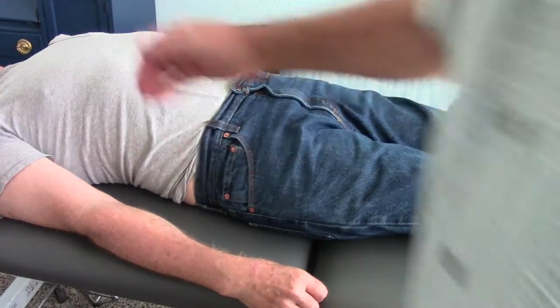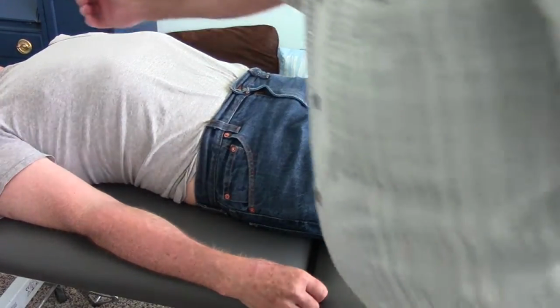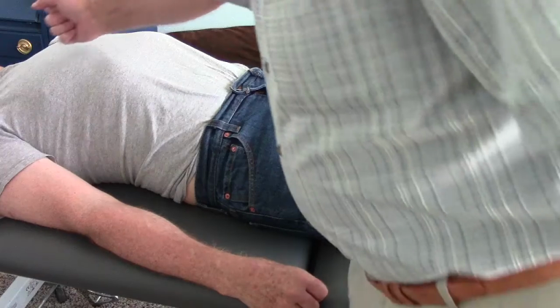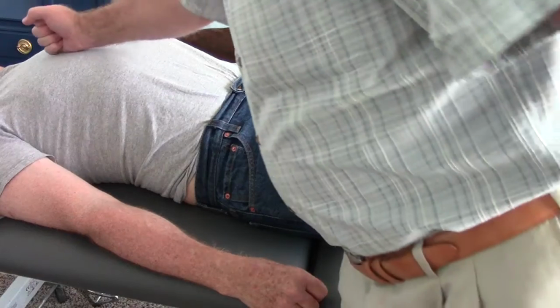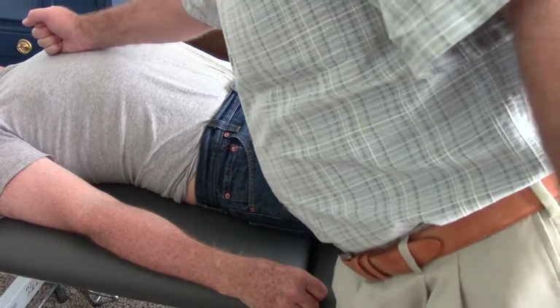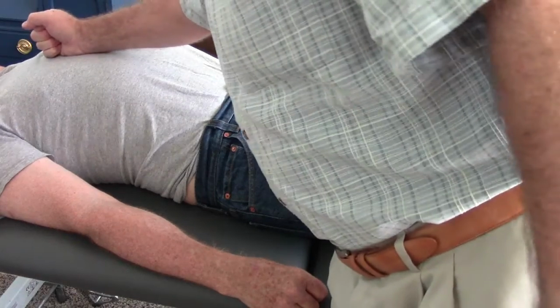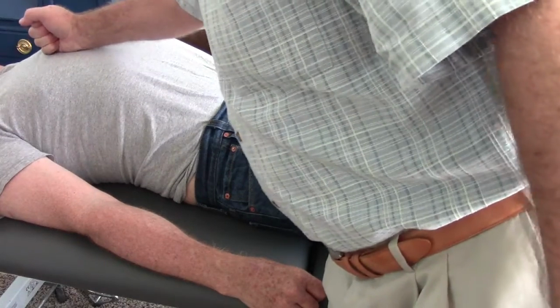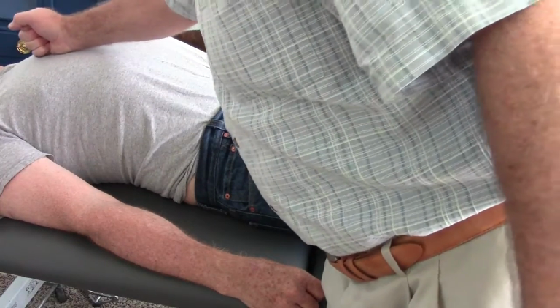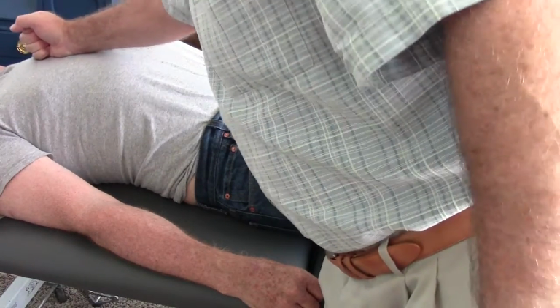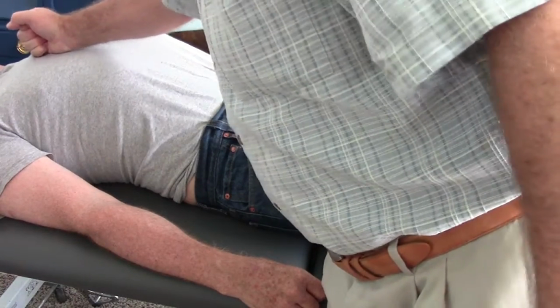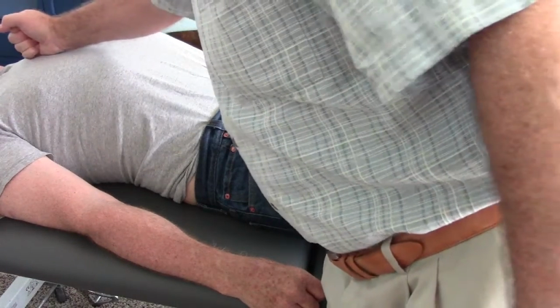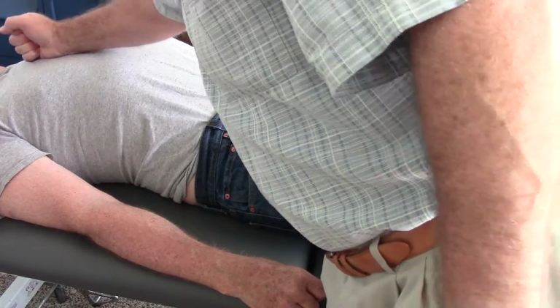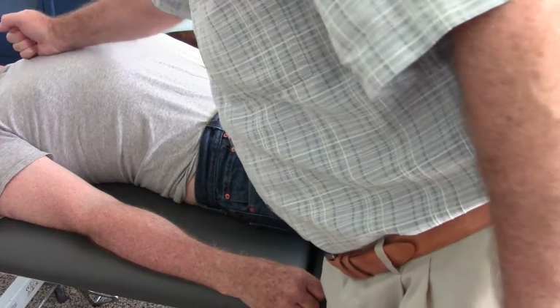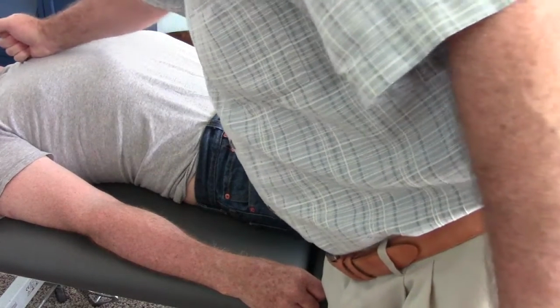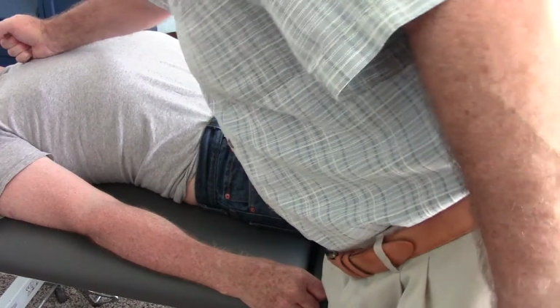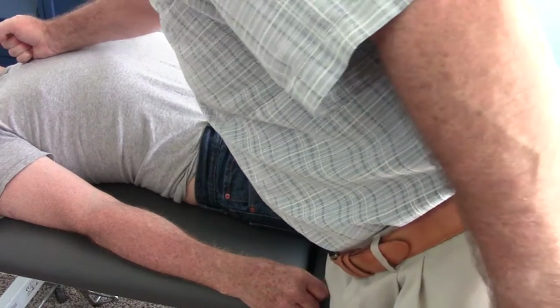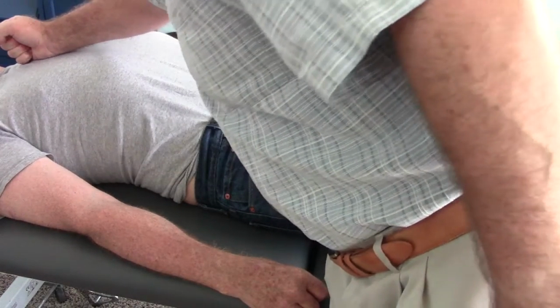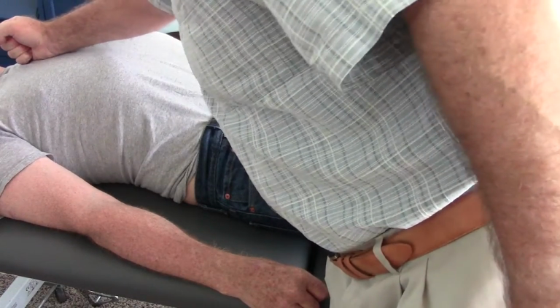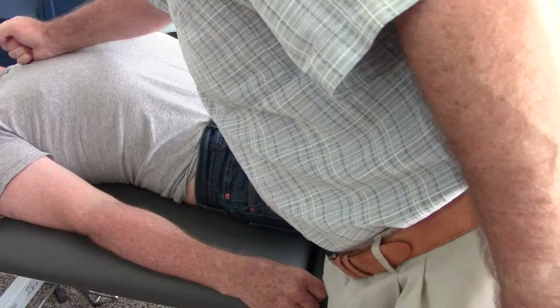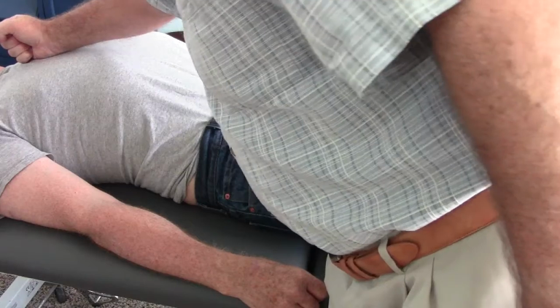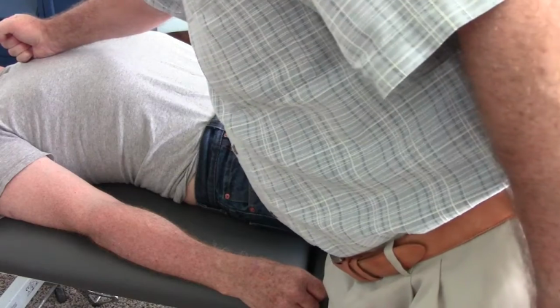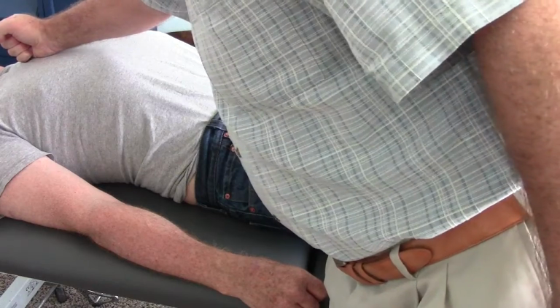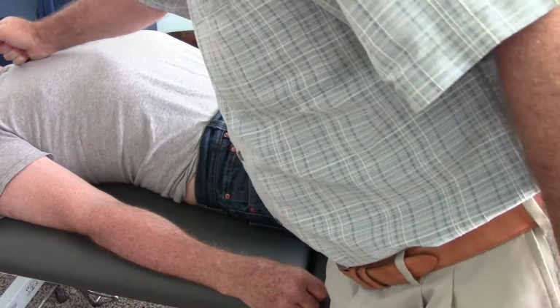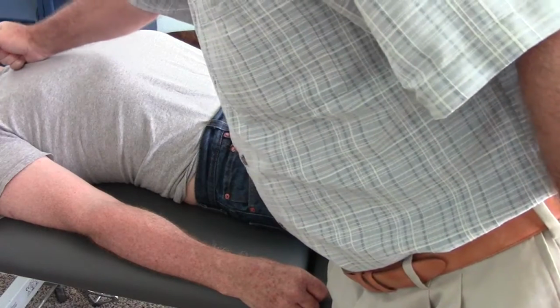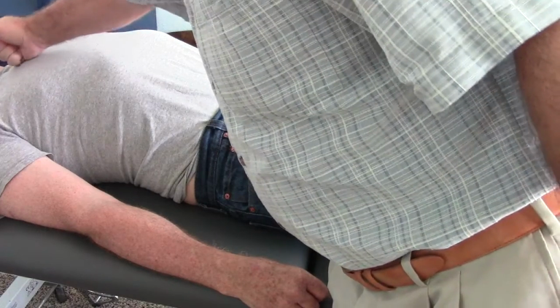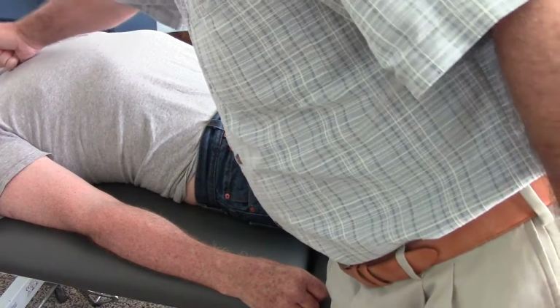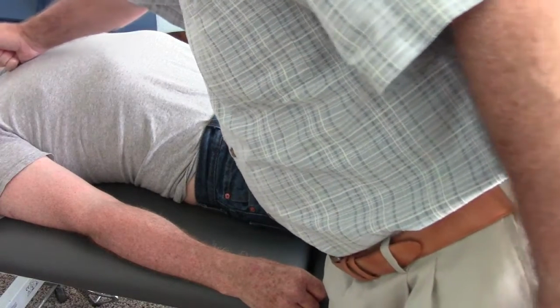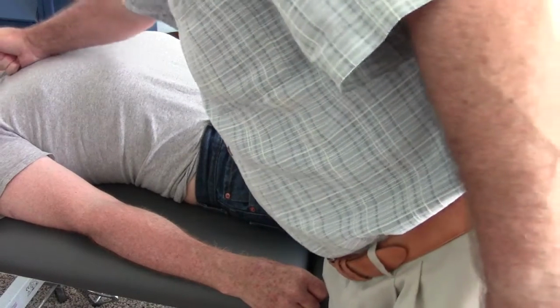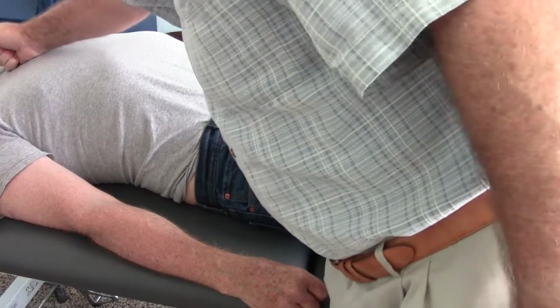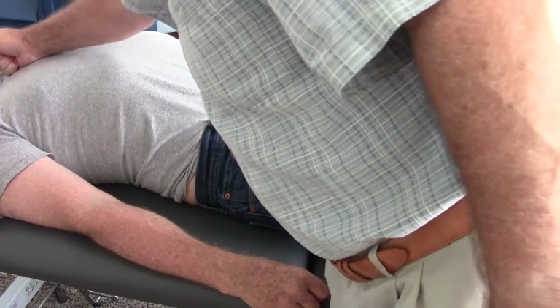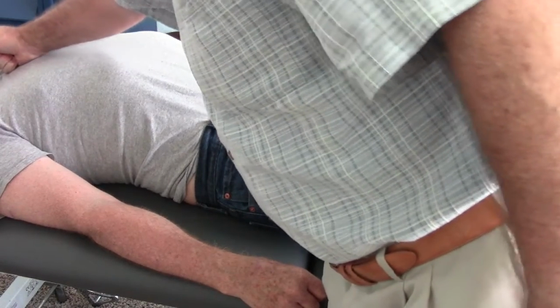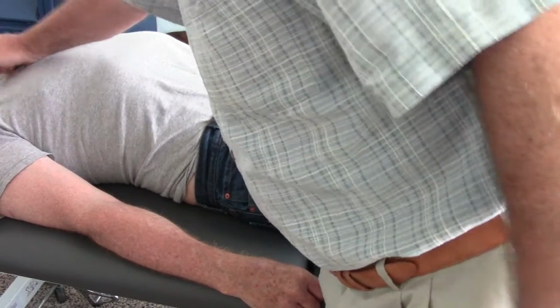At the upper body of the sternum, right here, there's no give. And on the manubrium, there is give.